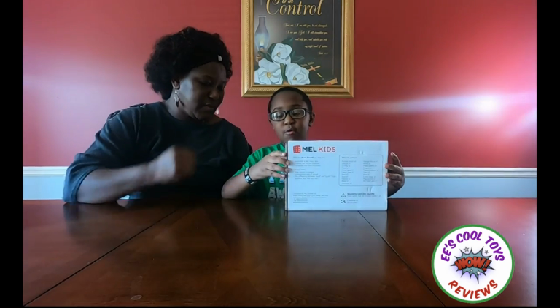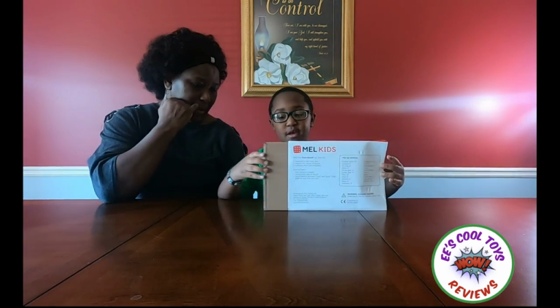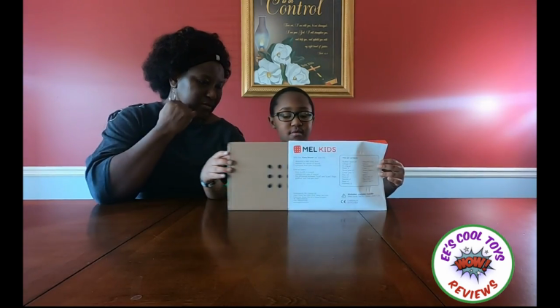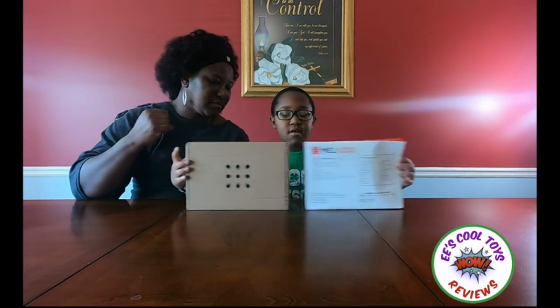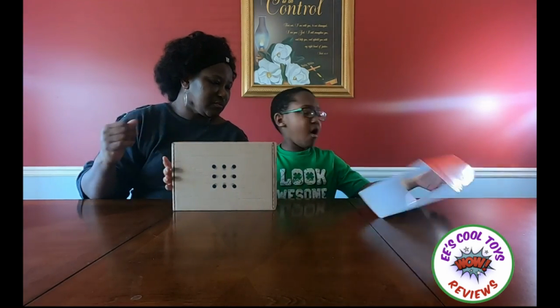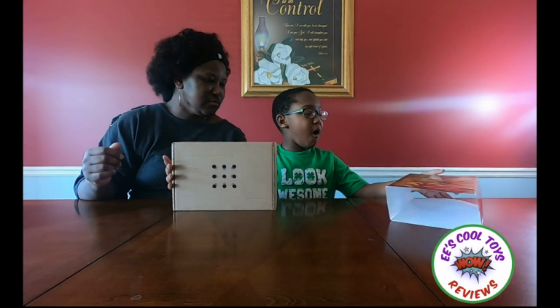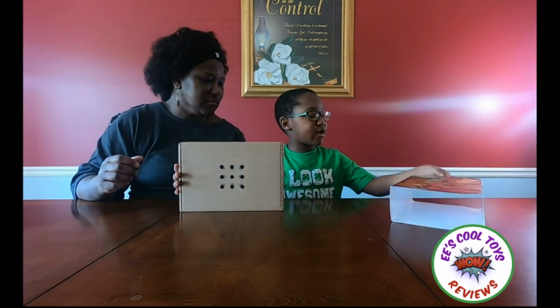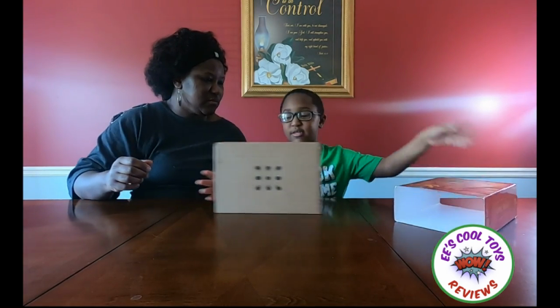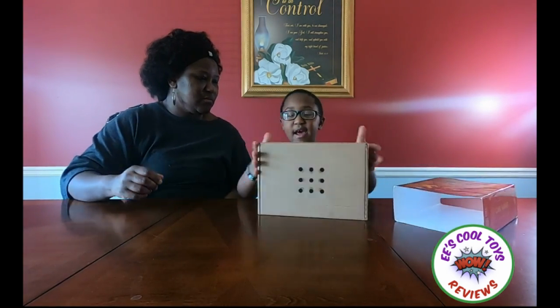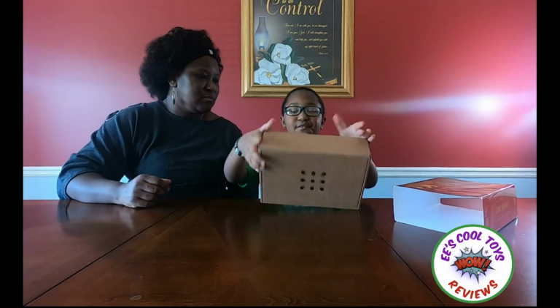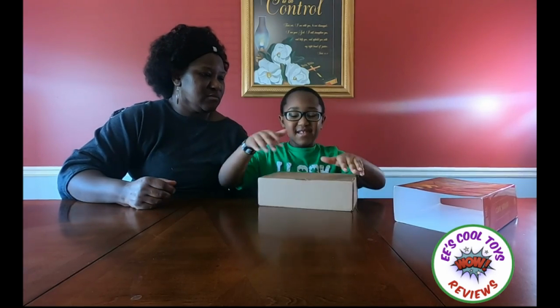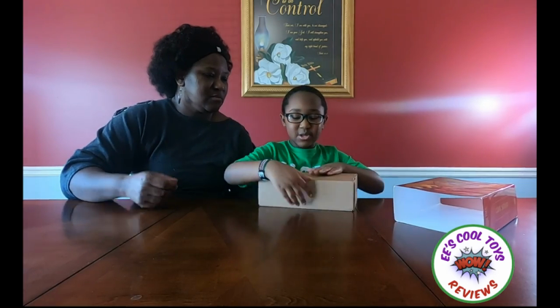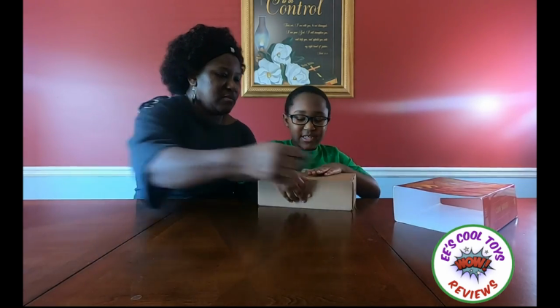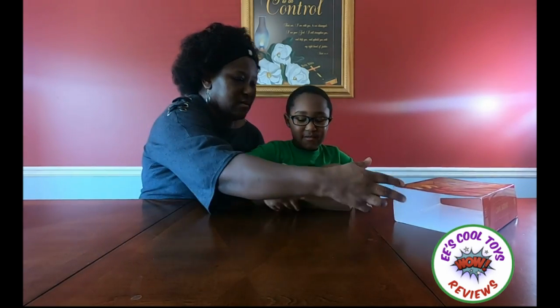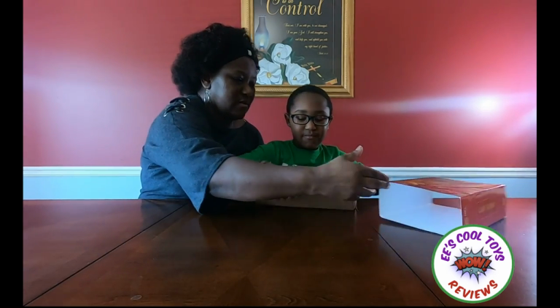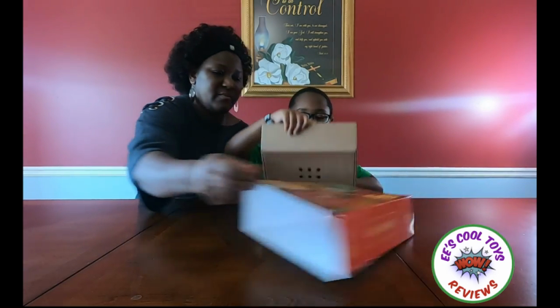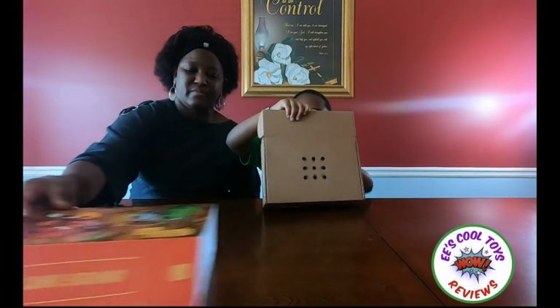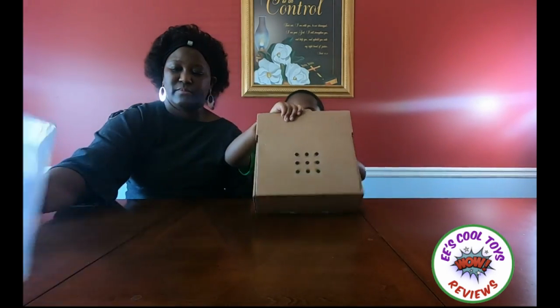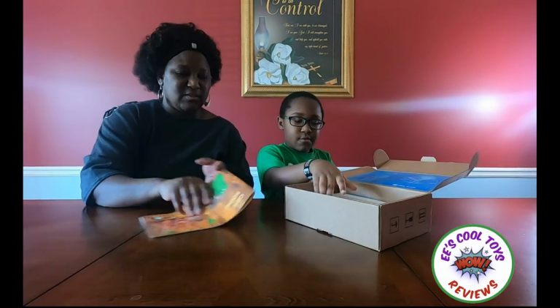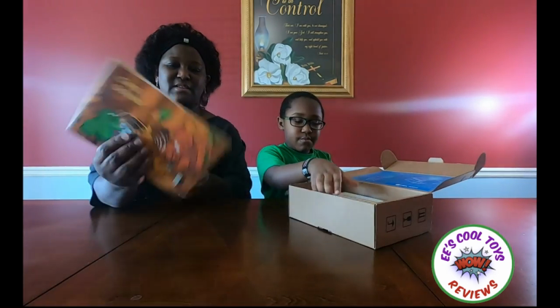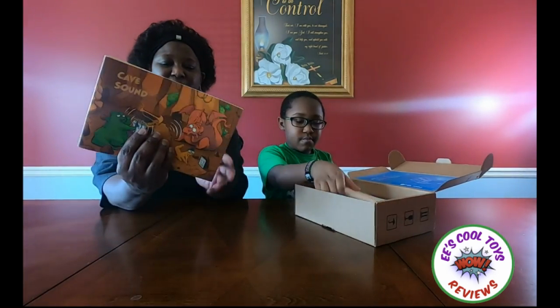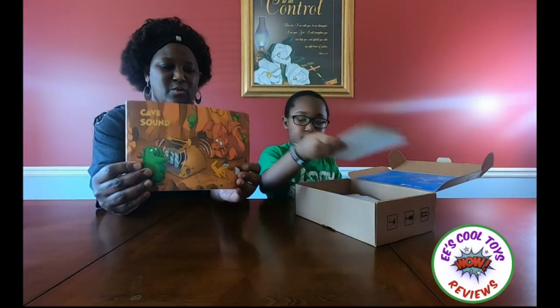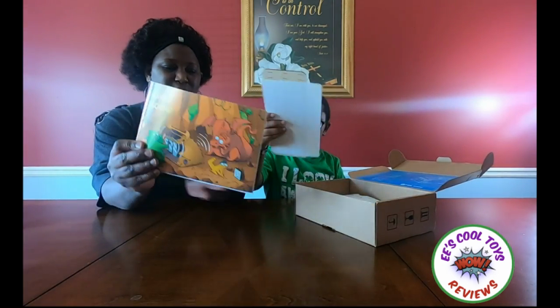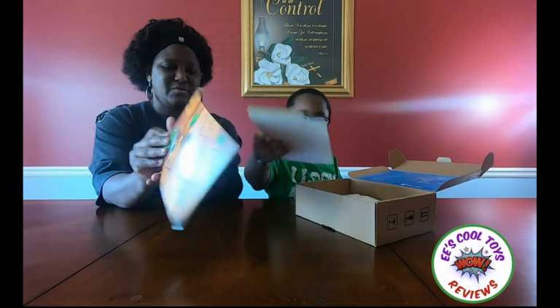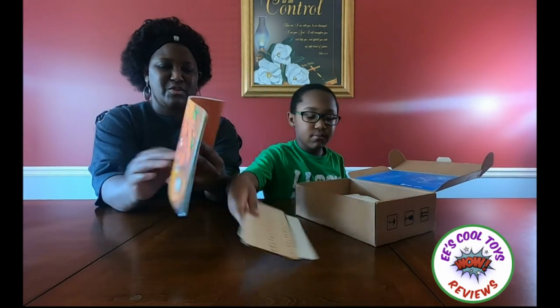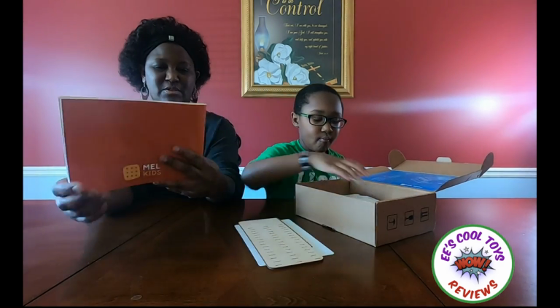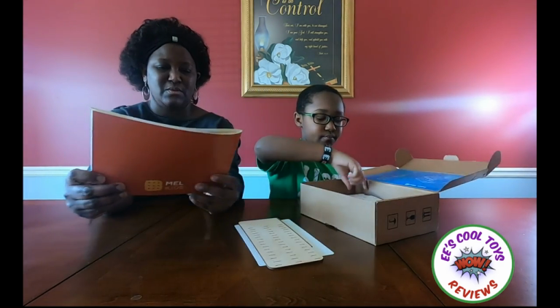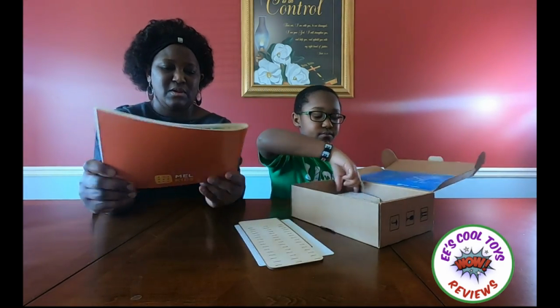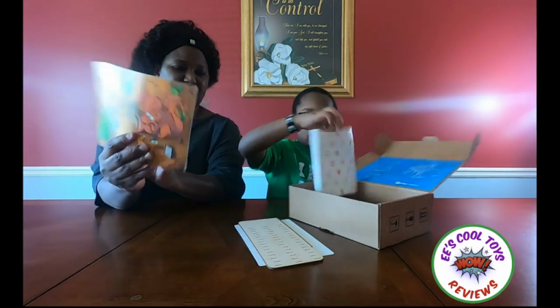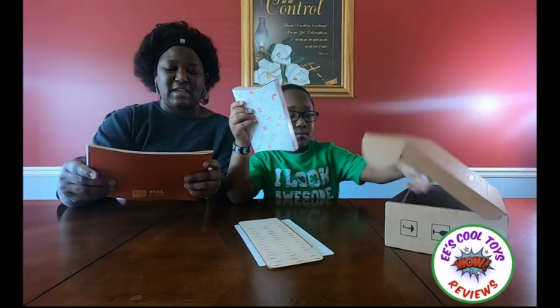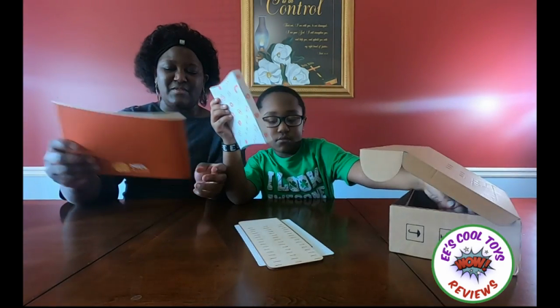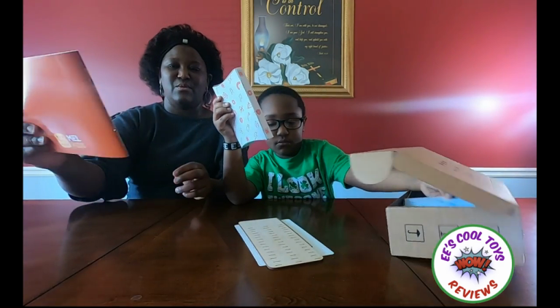Let's open it. Whoa, that was in there? That was crazy. So that's the manual showing you how to make the cave sound.